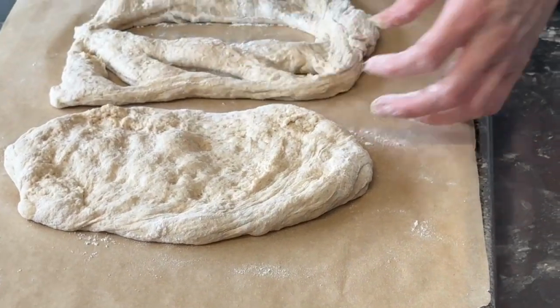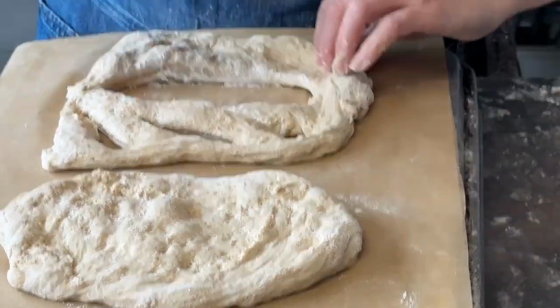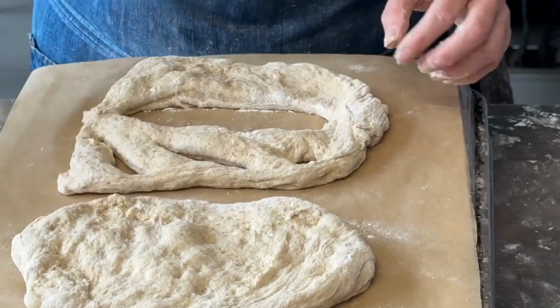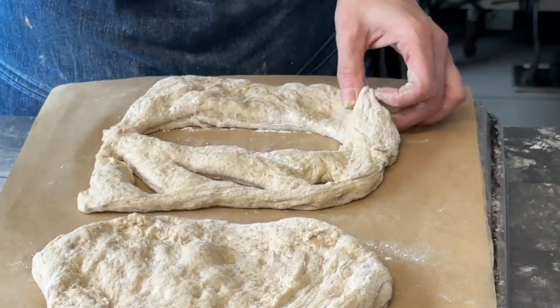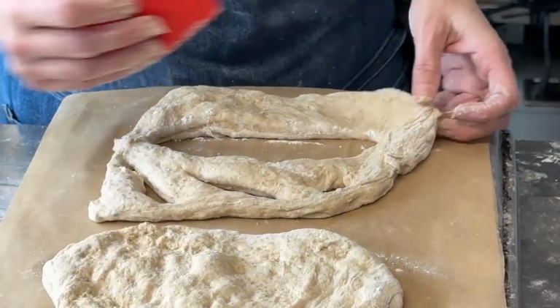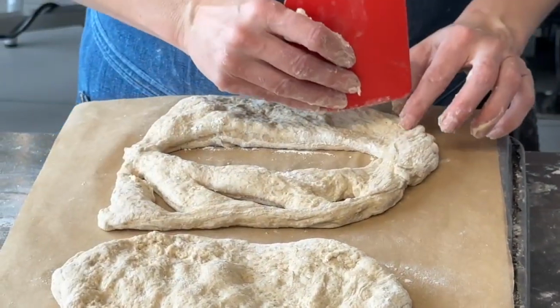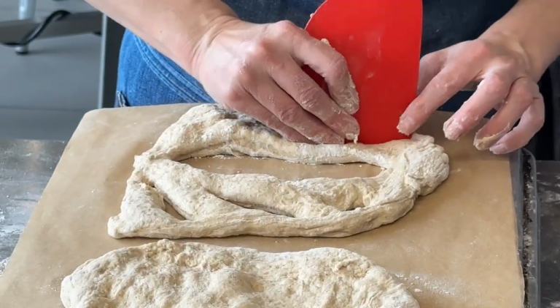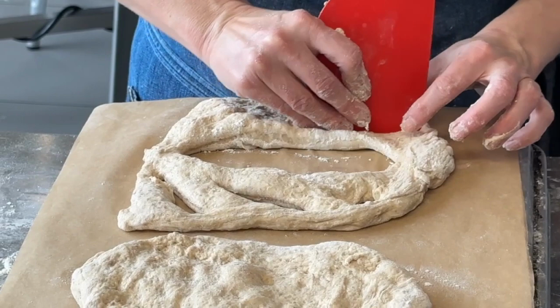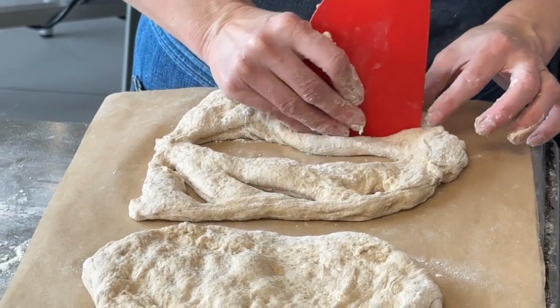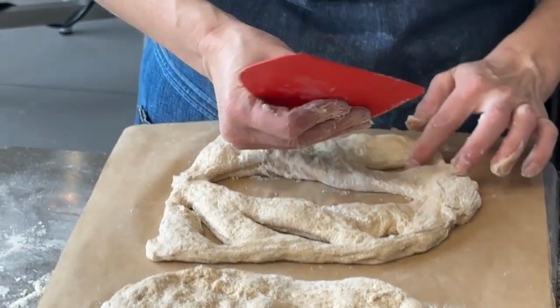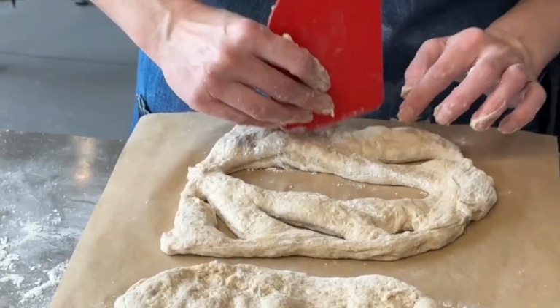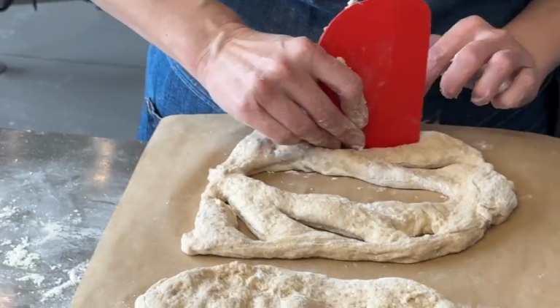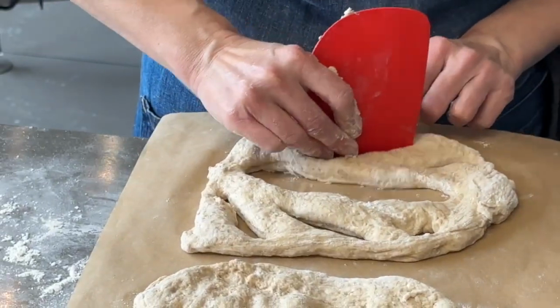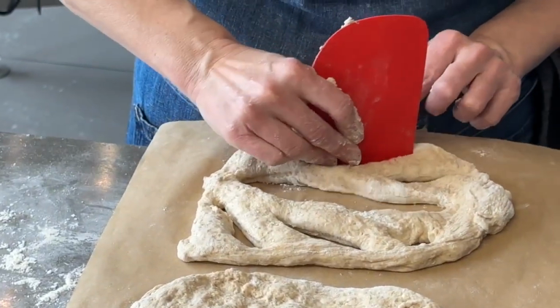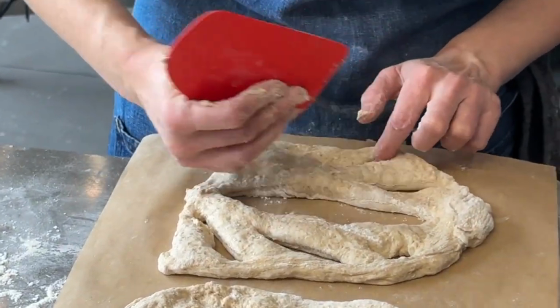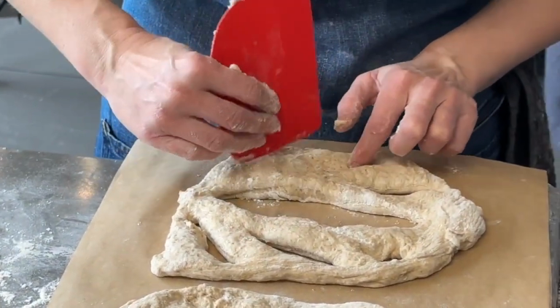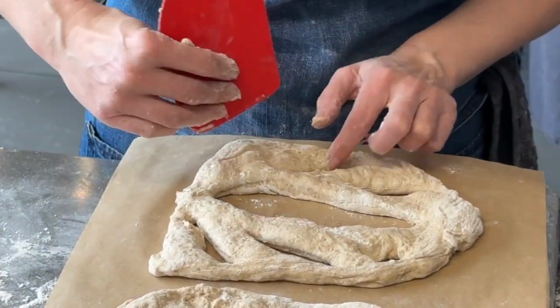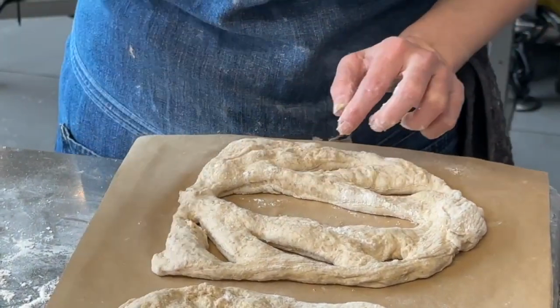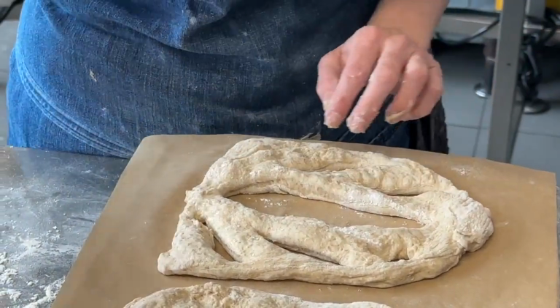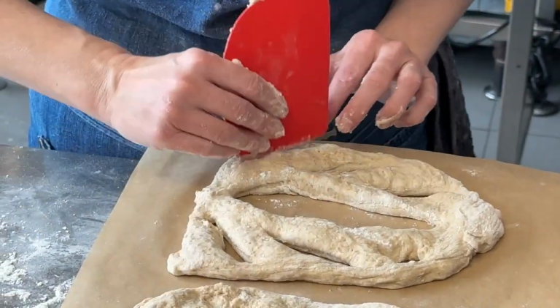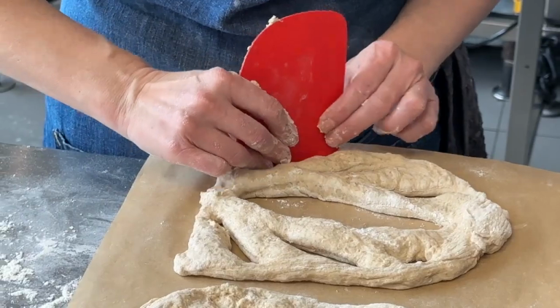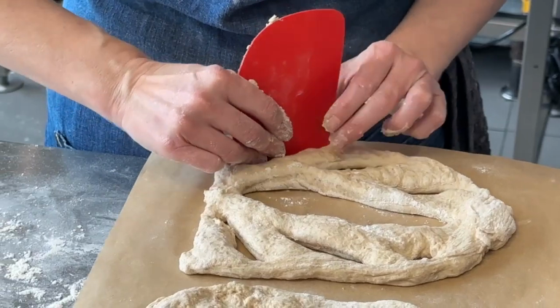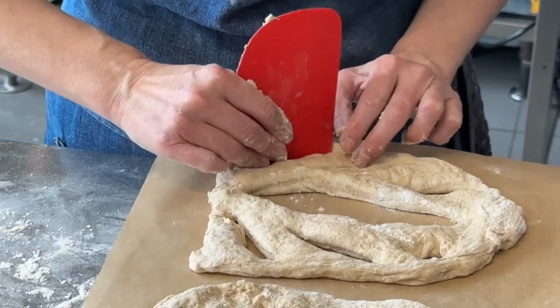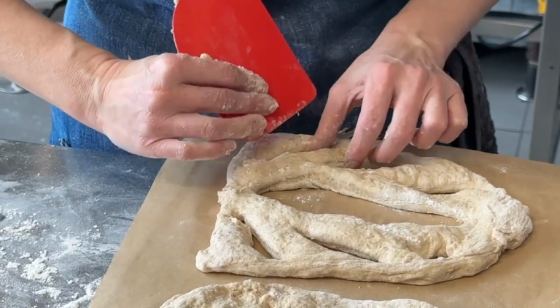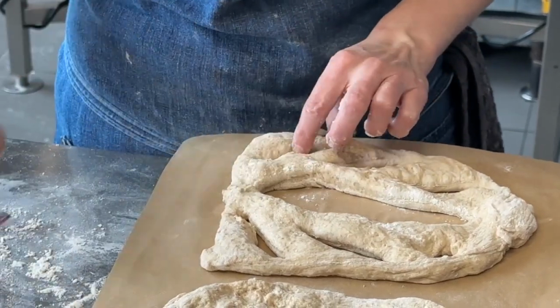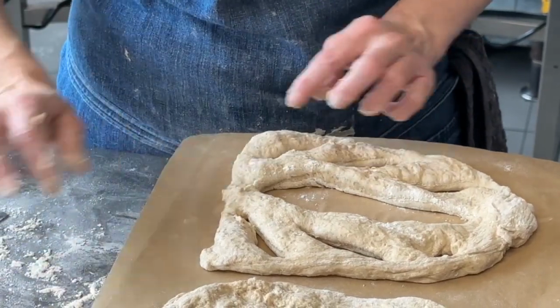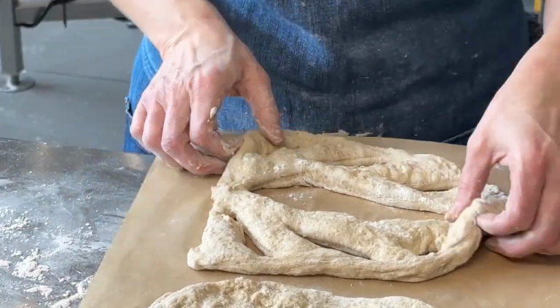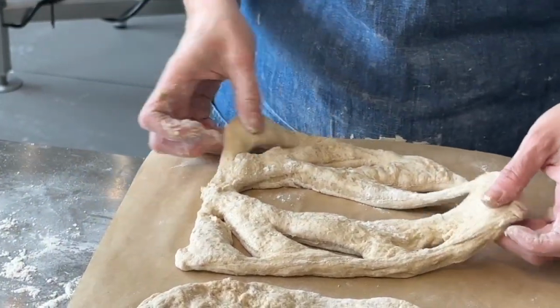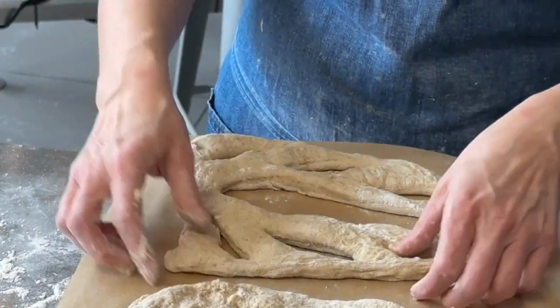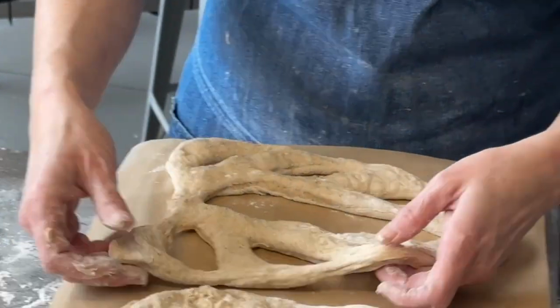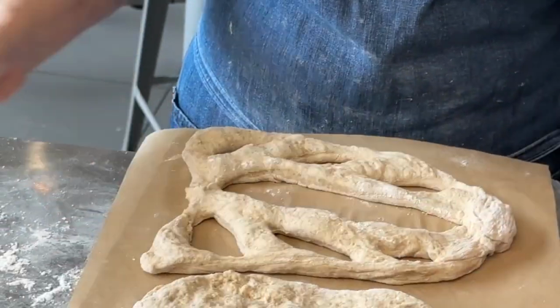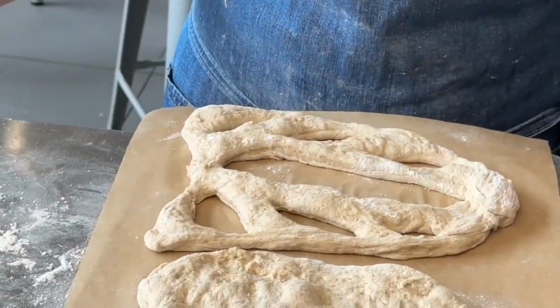For this size, 3 is good, 3 holds. Okay, there we go, got it.